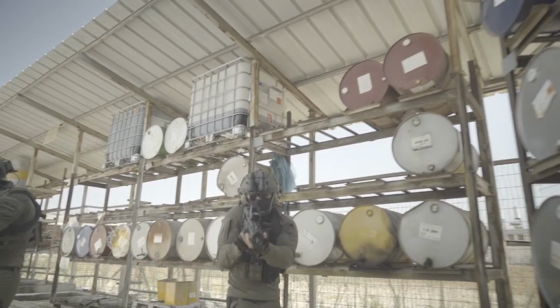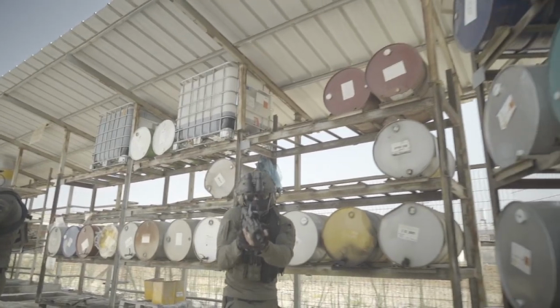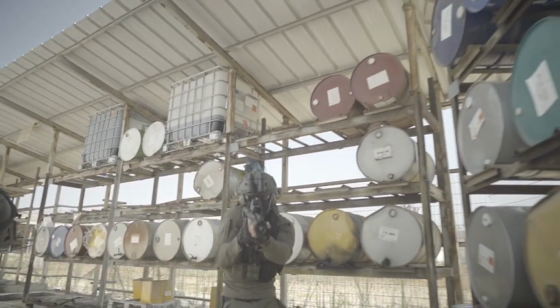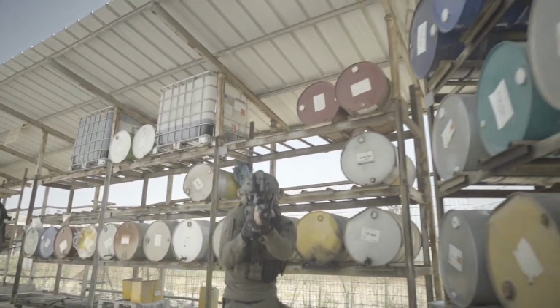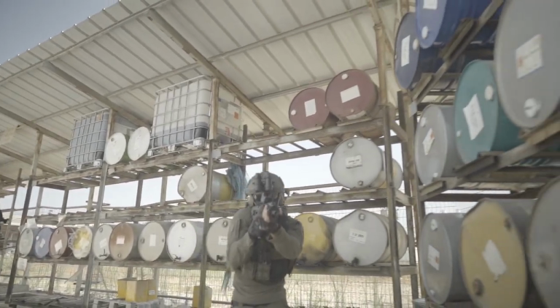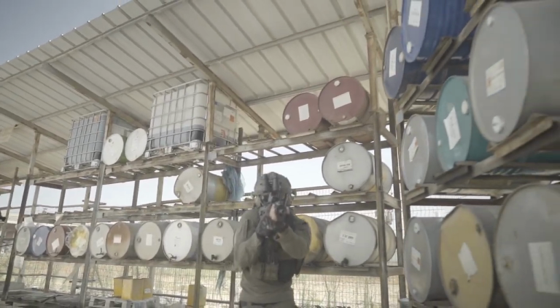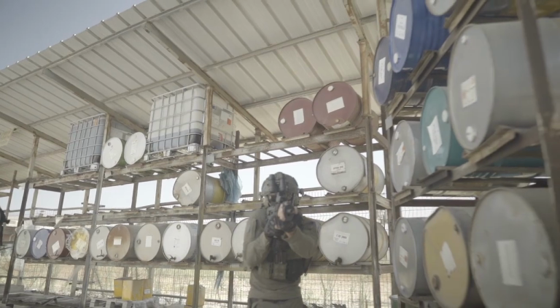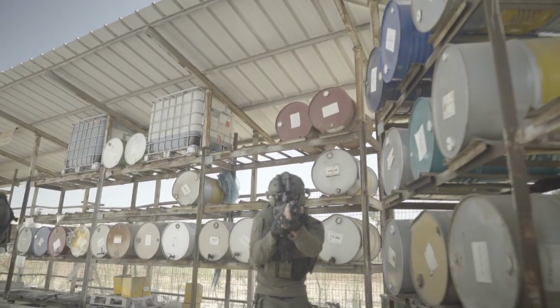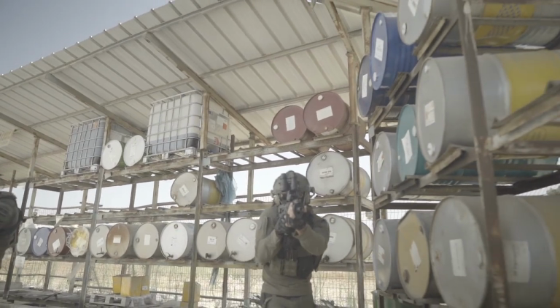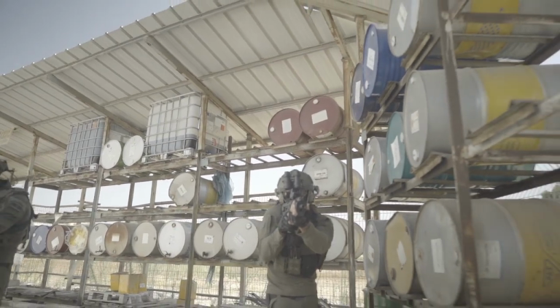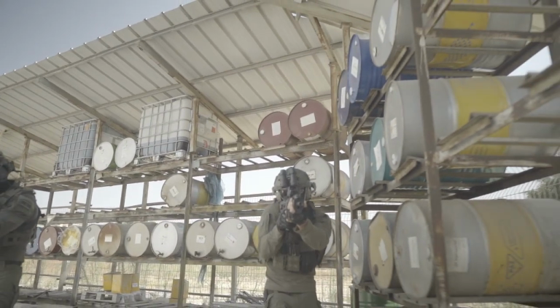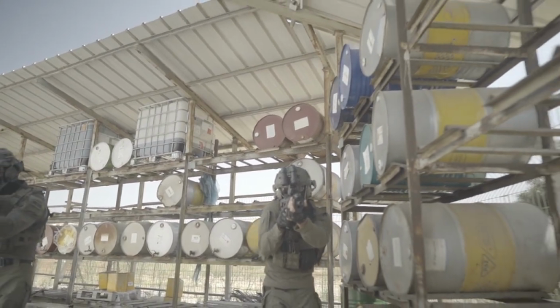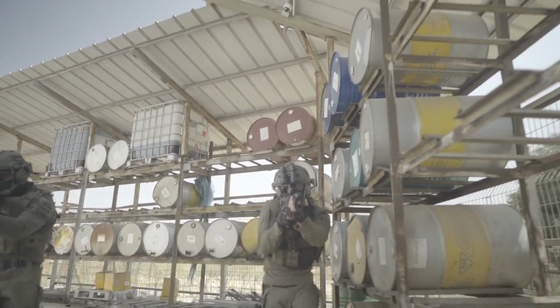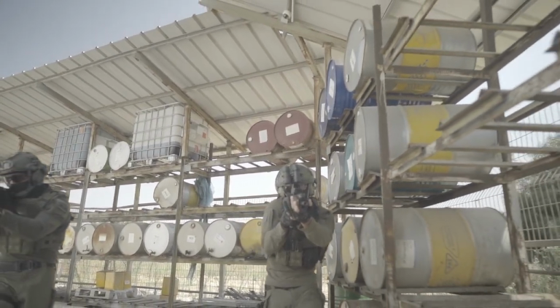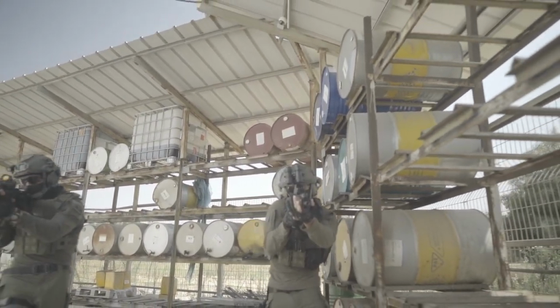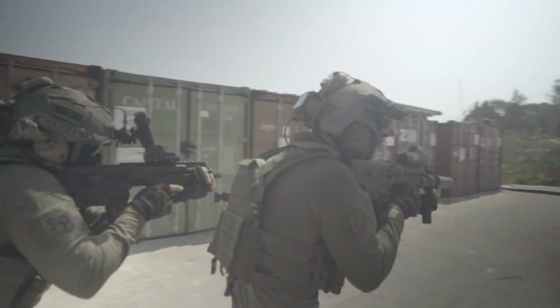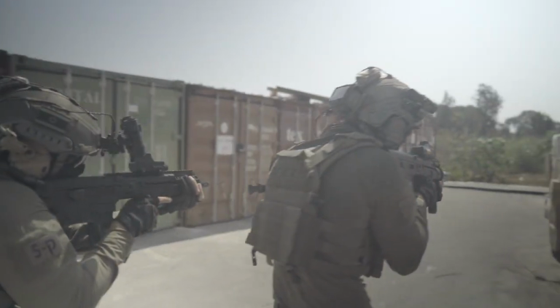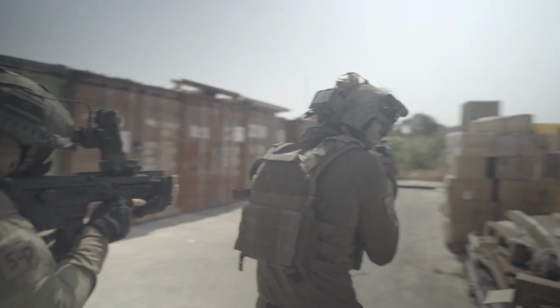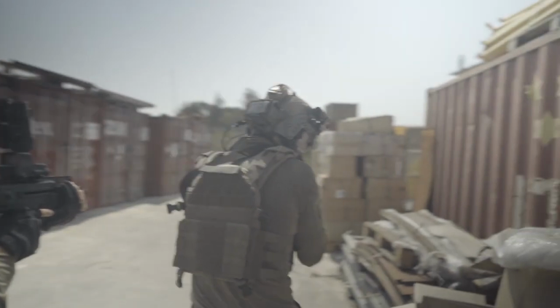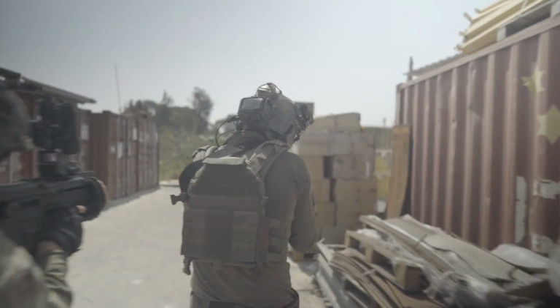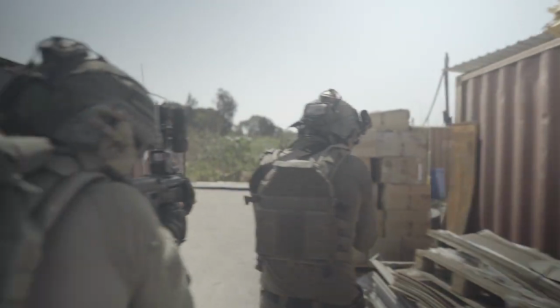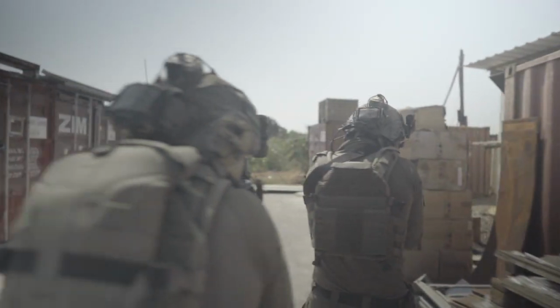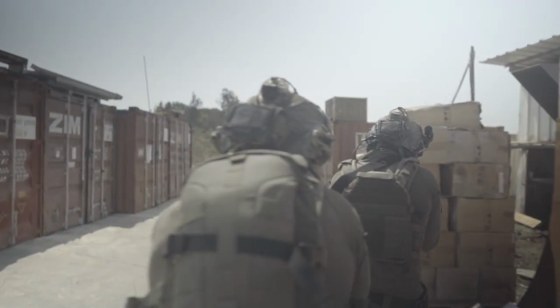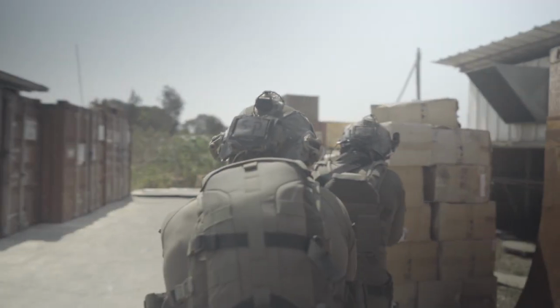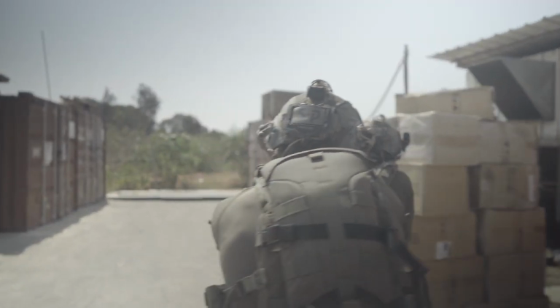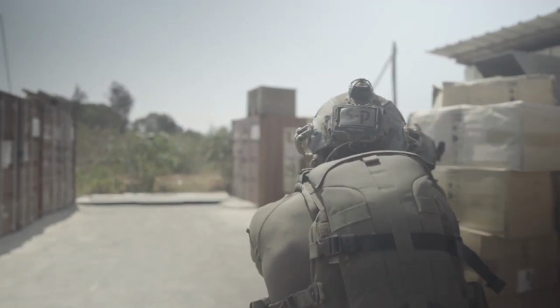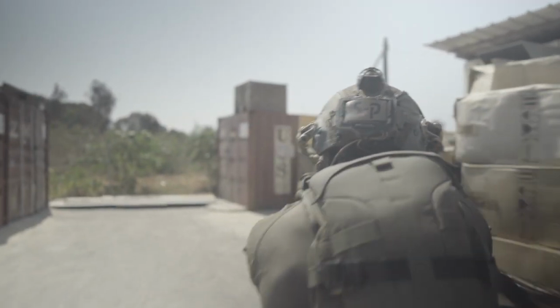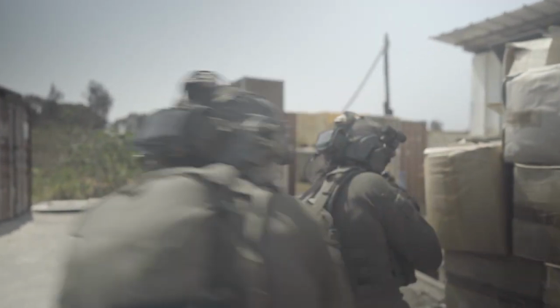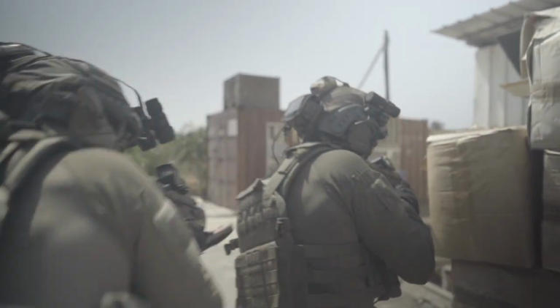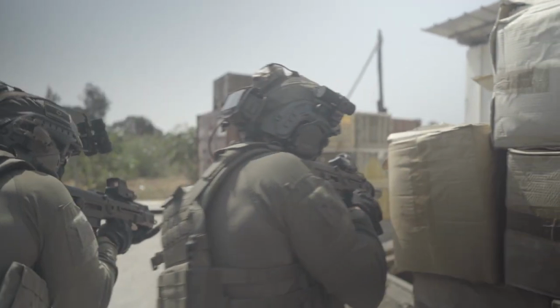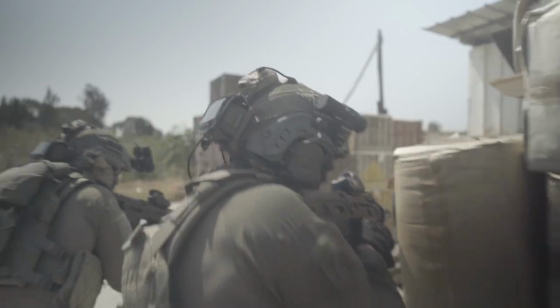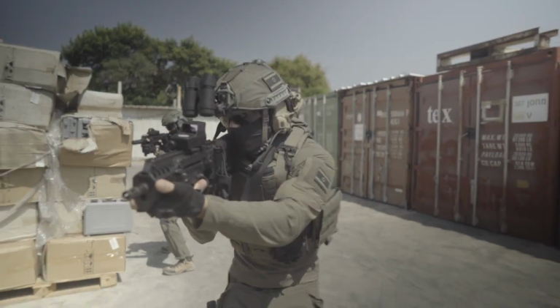While intended for professionals, Raider body armor is also available to private citizens who know that active shooter and armed crime scenarios happen every day. Your choice of armor is what you'll be wearing during the defining seconds and minutes of your entire life.